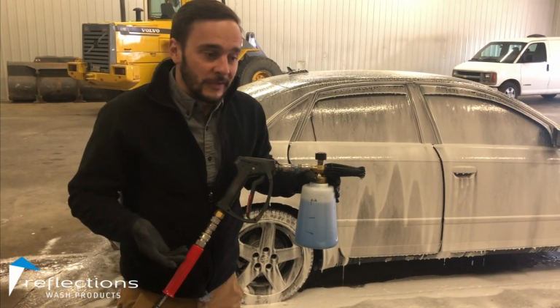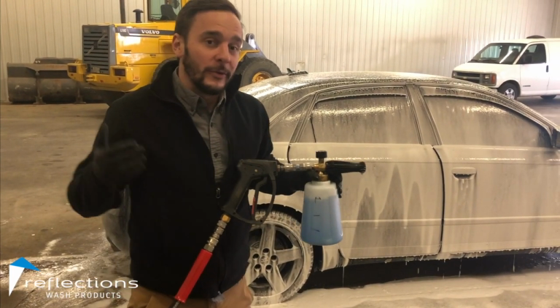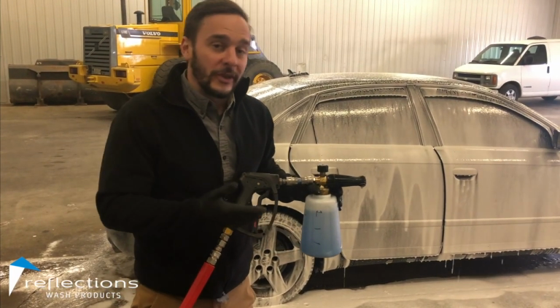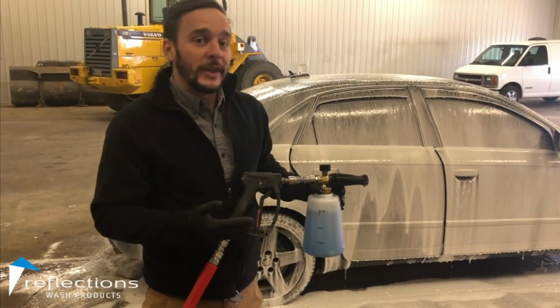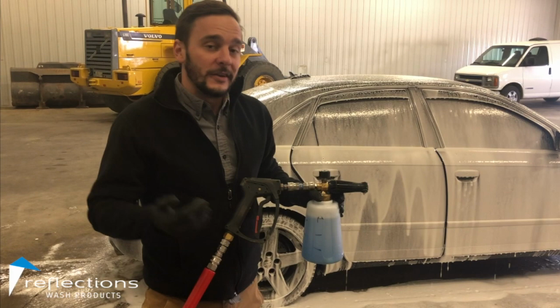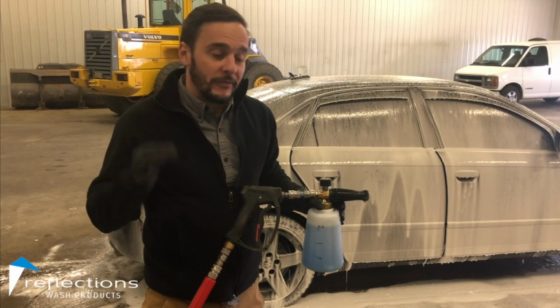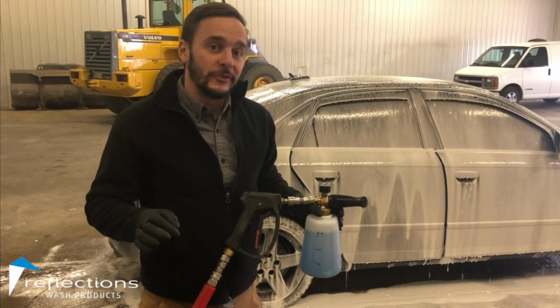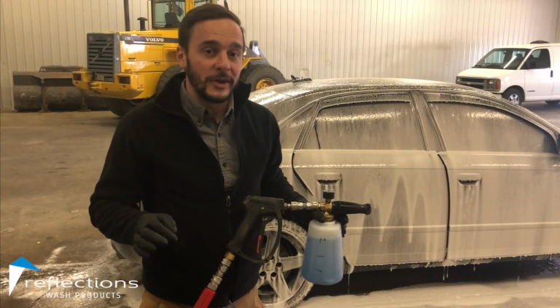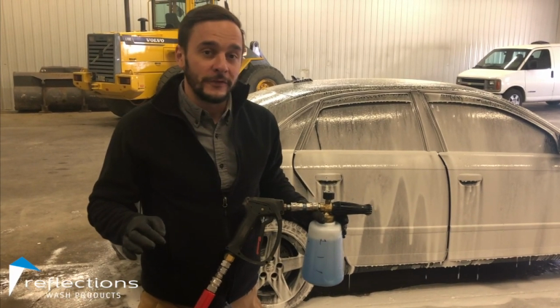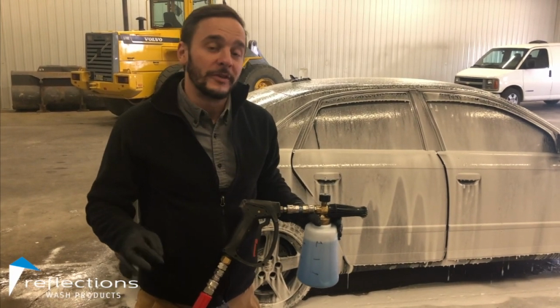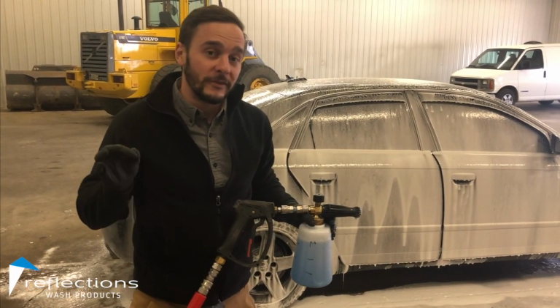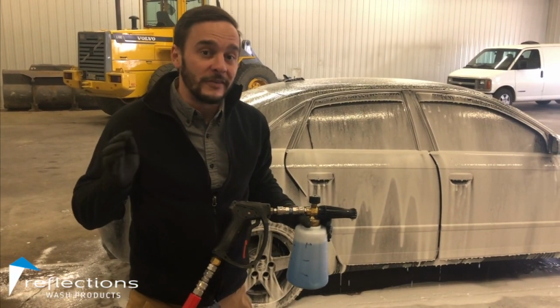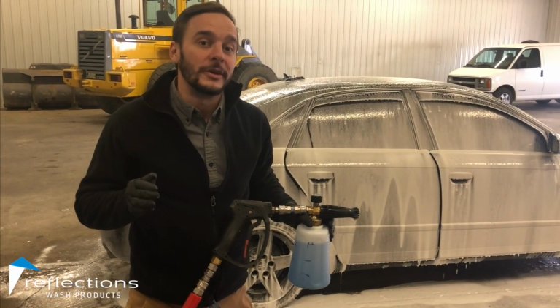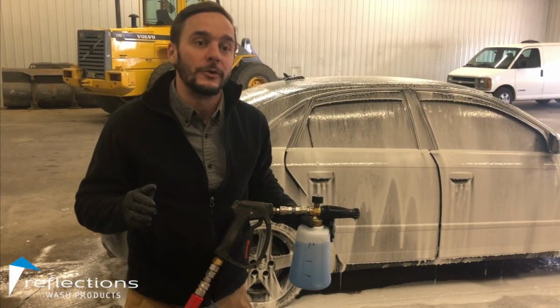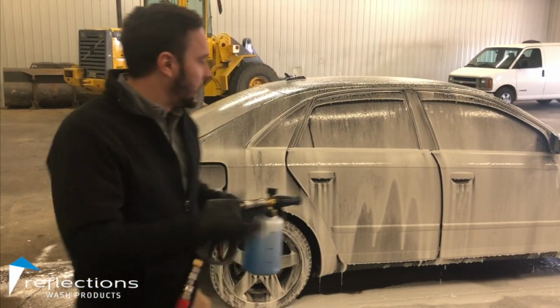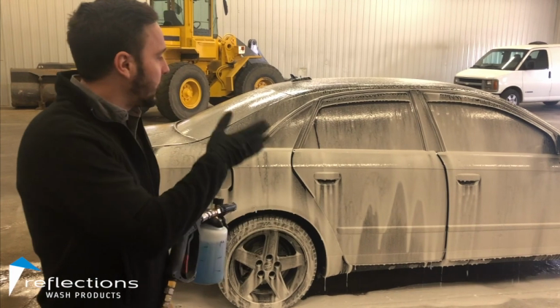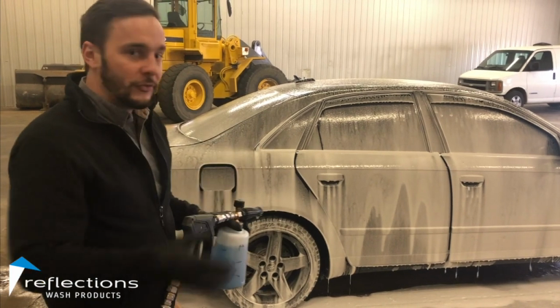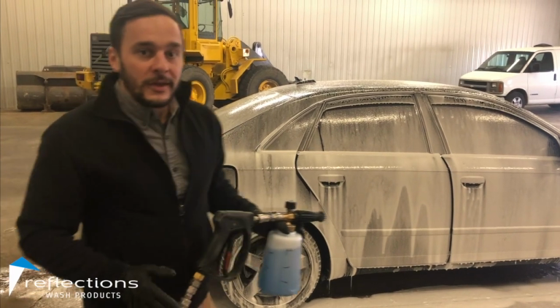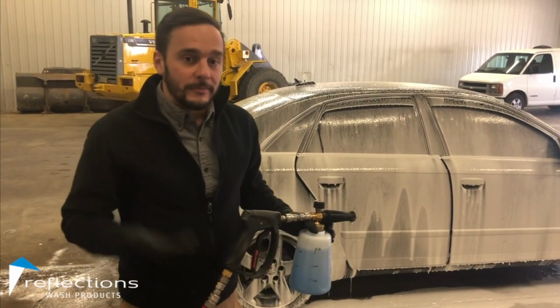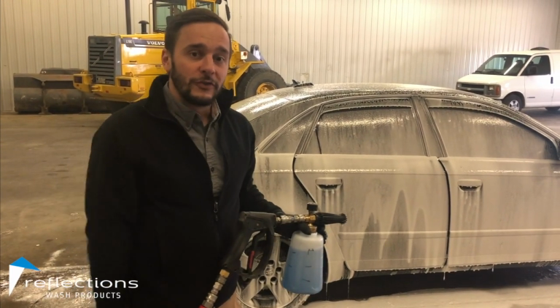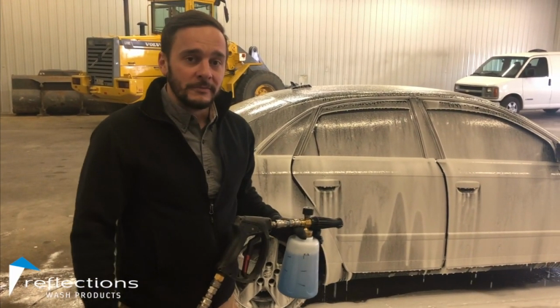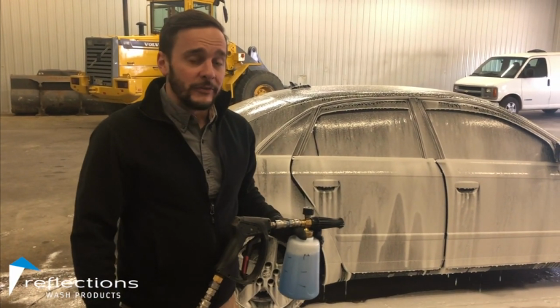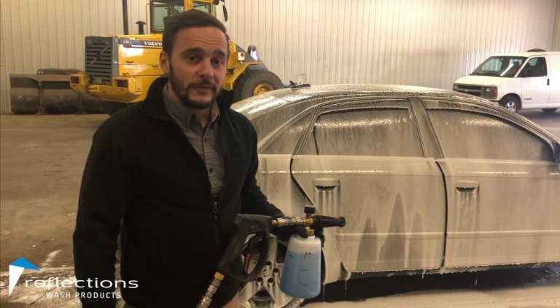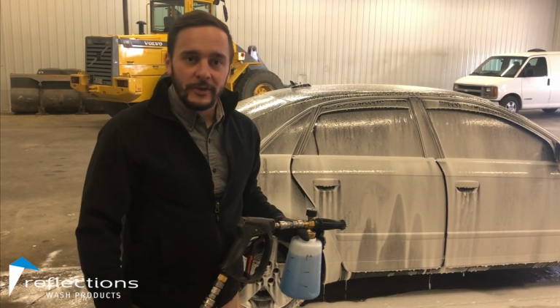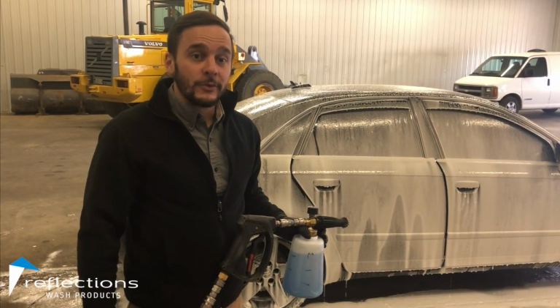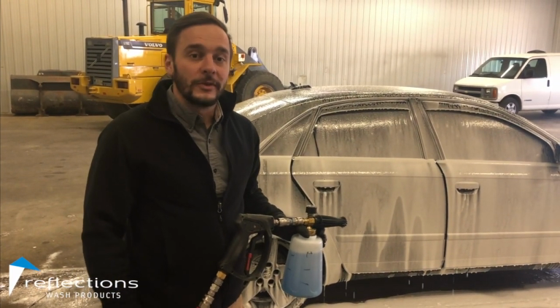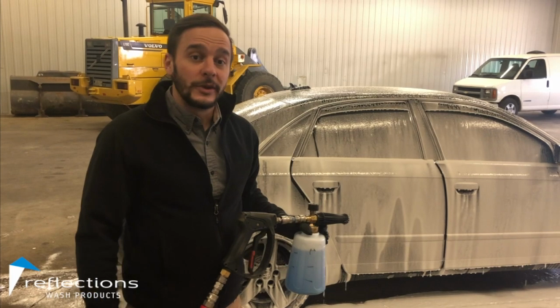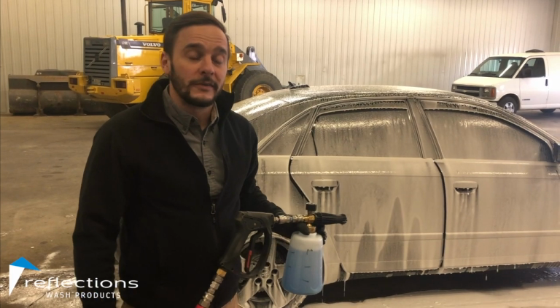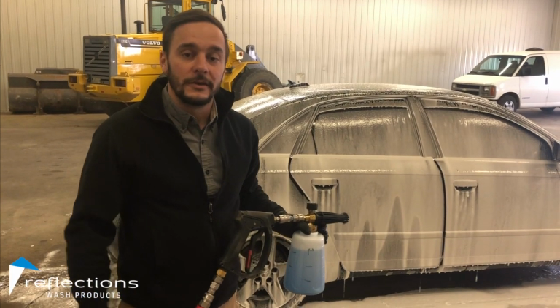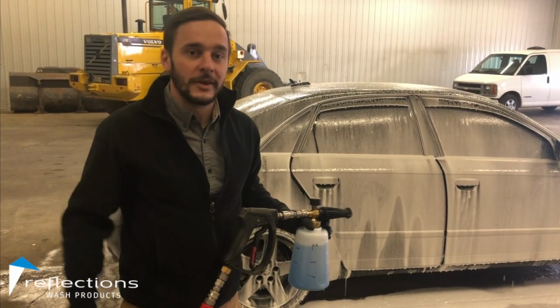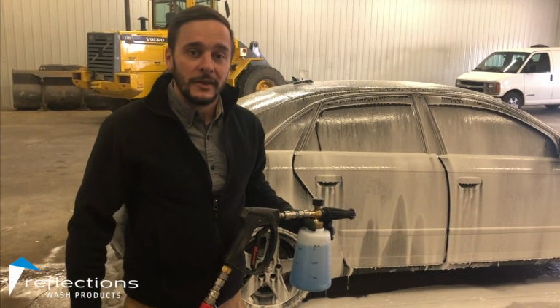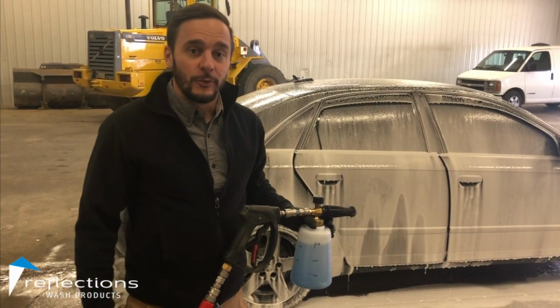So that's why we really like the Foam Cannon — it is by far the most efficient way to use your soap, but it's only as efficient as you can be. So get a nice light coverage and you should be good. If you have any questions, never hesitate to reach out. We love helping you guys — enjoy your washing.